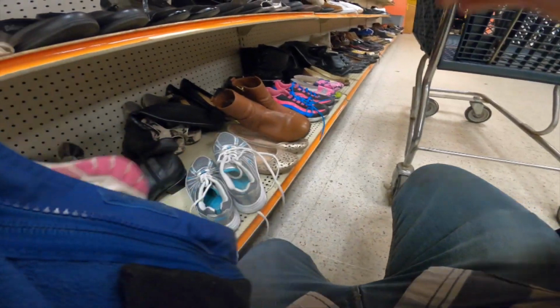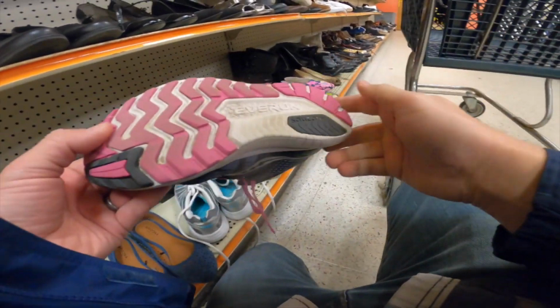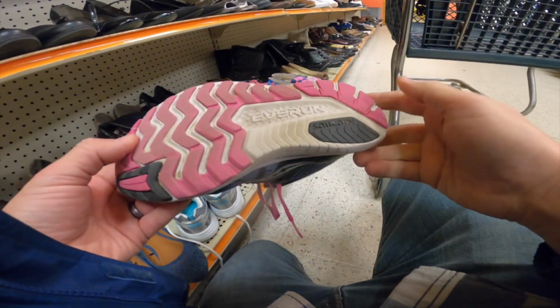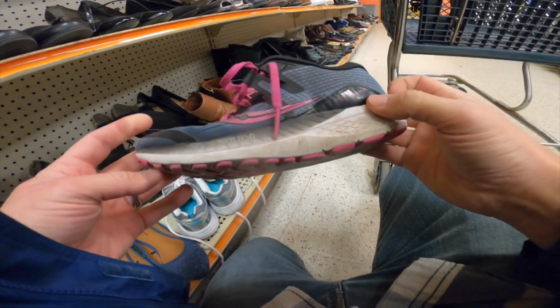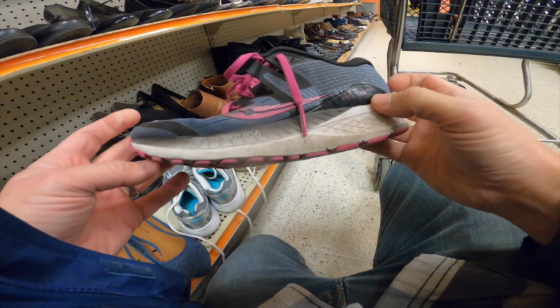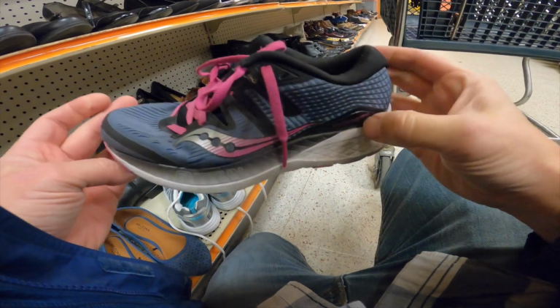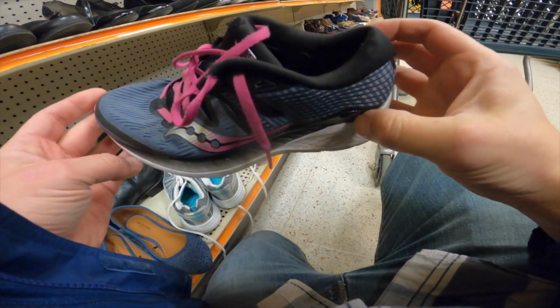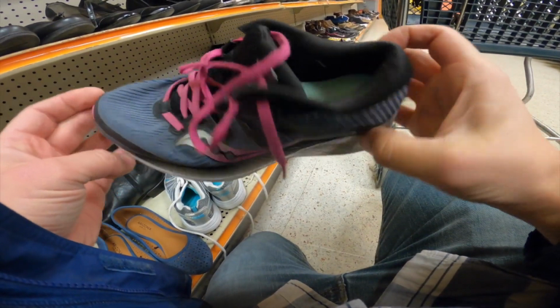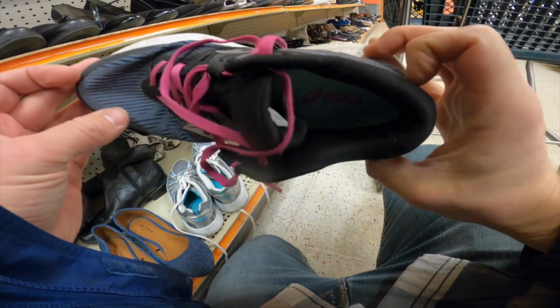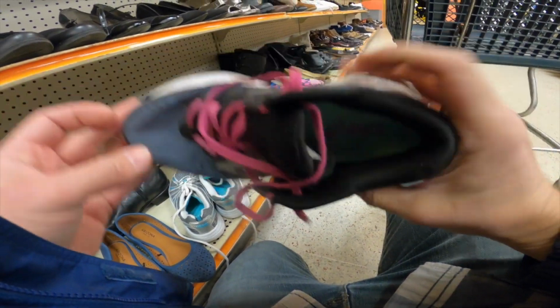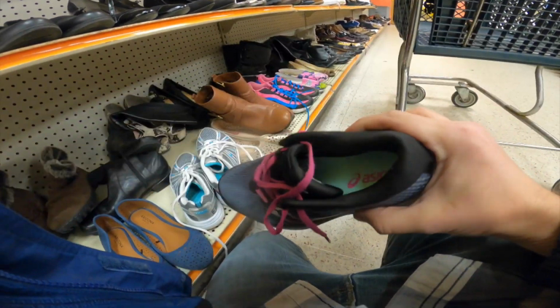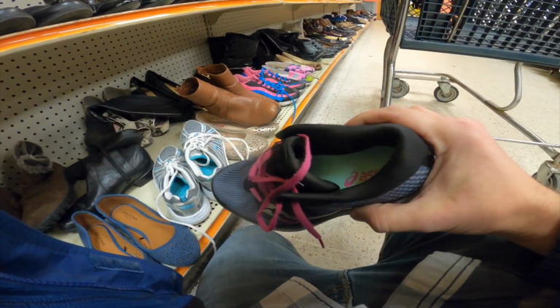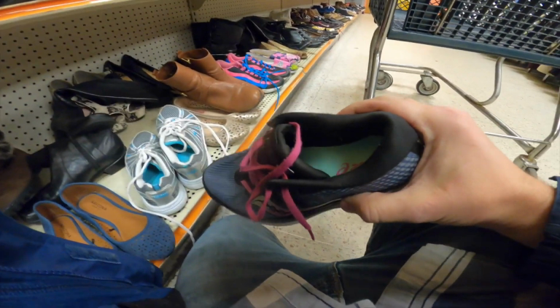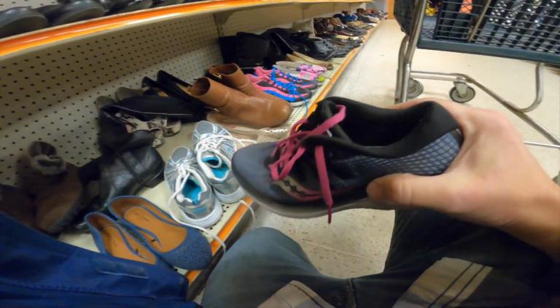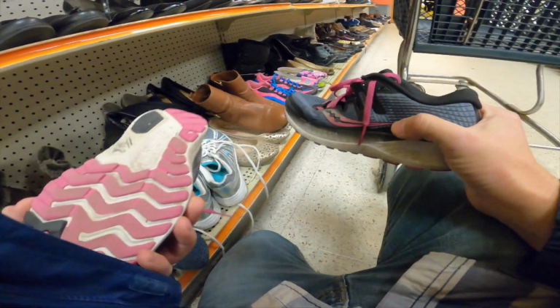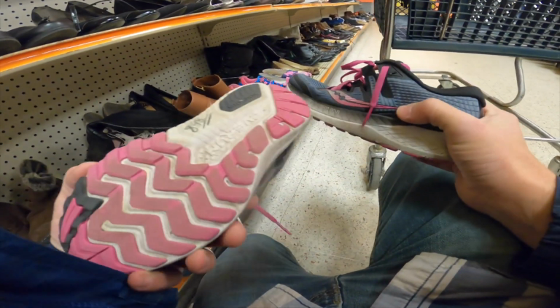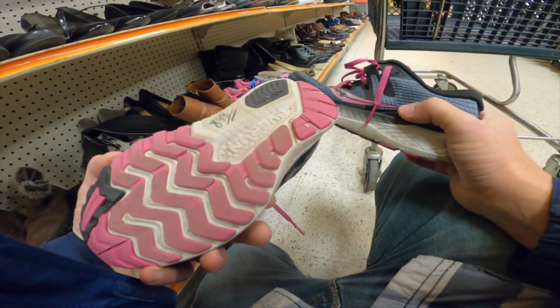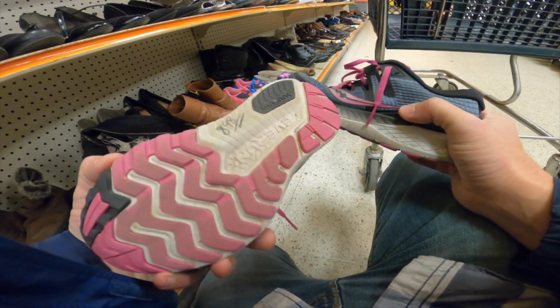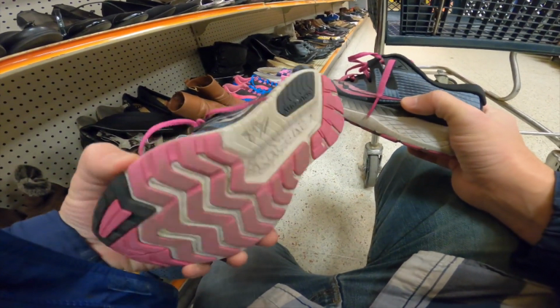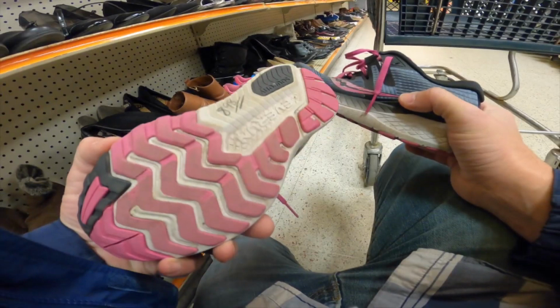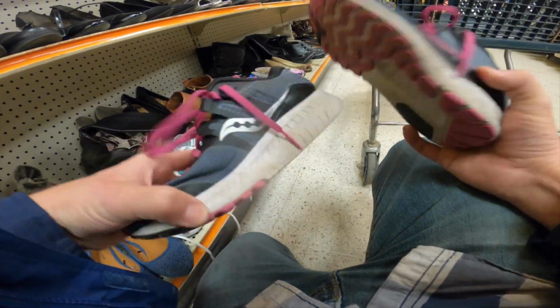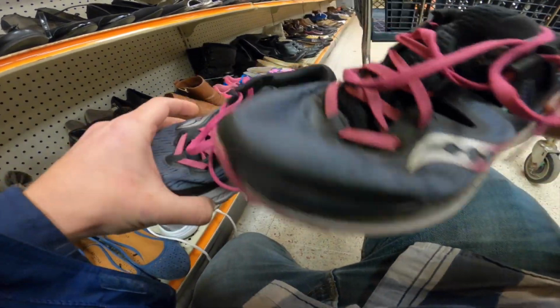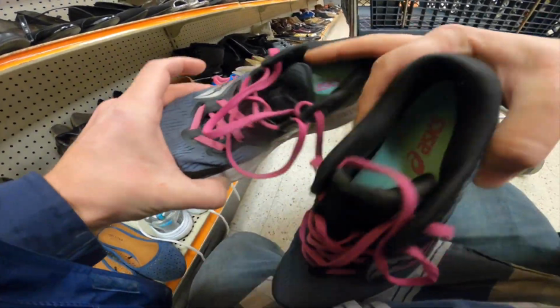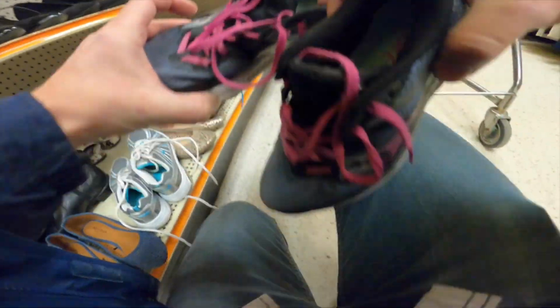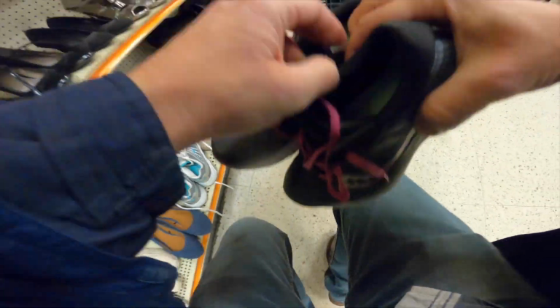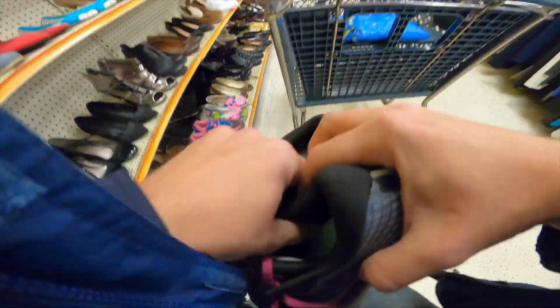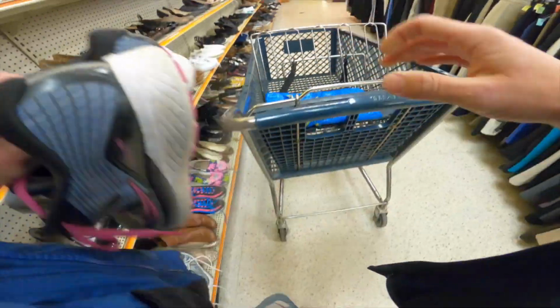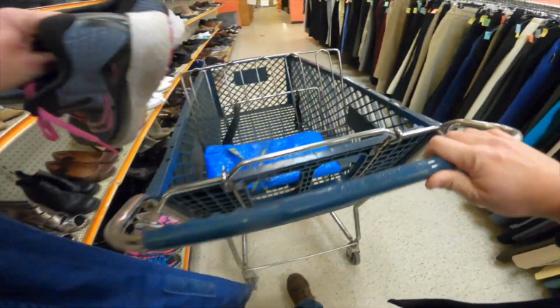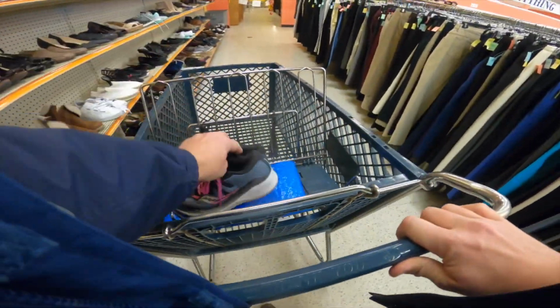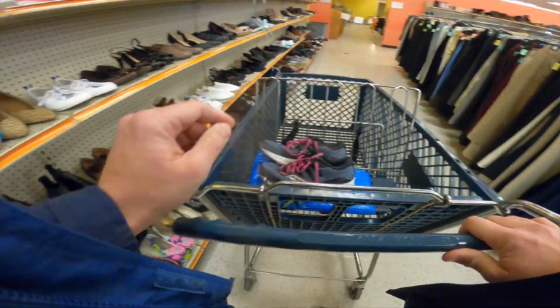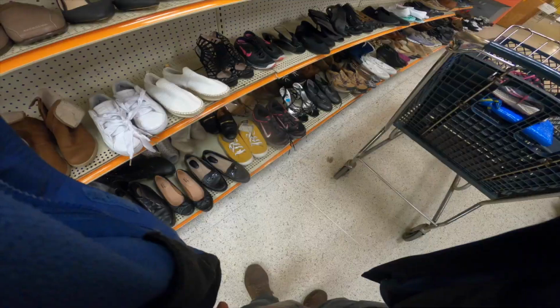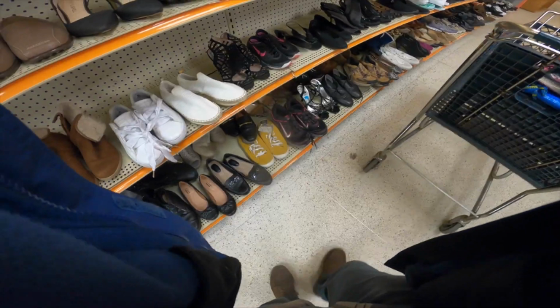Right here we've got a pair of Saucony's. I was able to pick these up — very clean. $8.98 was the price before discounts, so I definitely threw those in the basket.